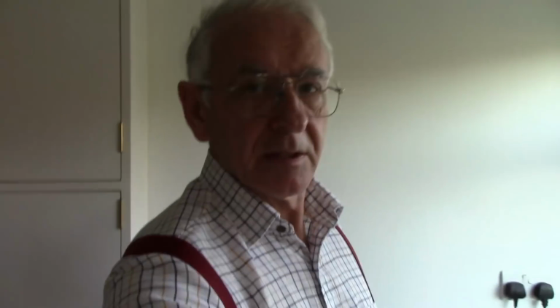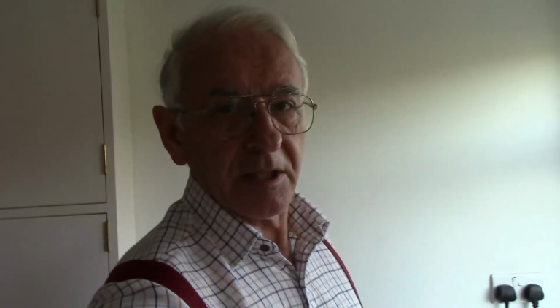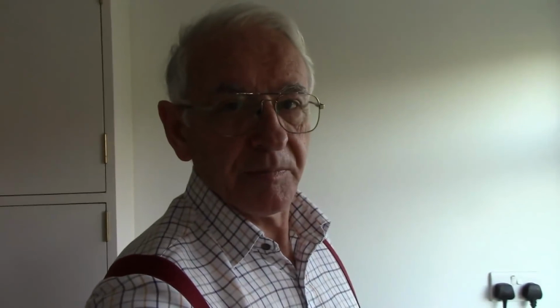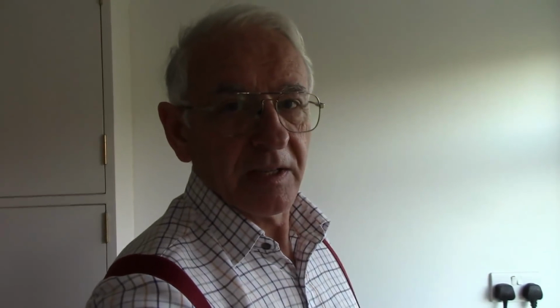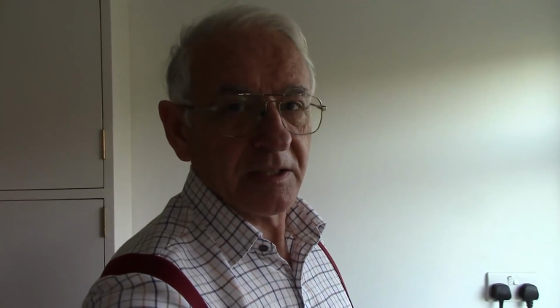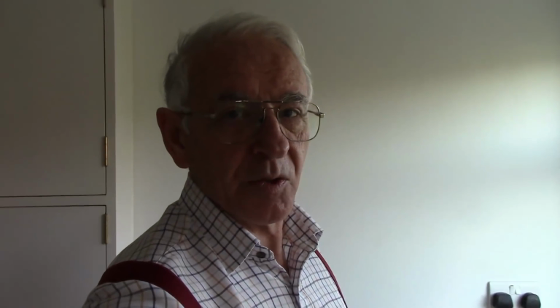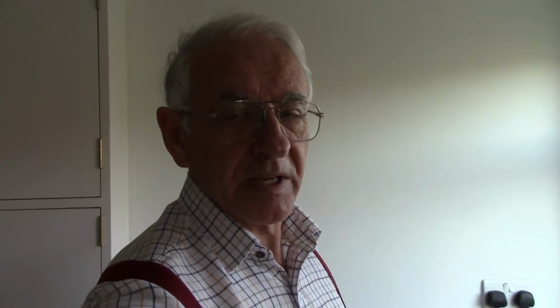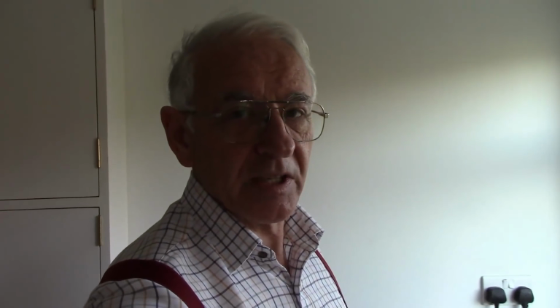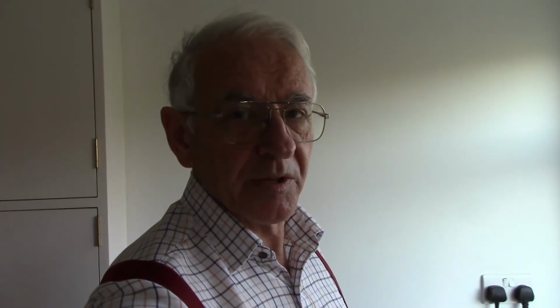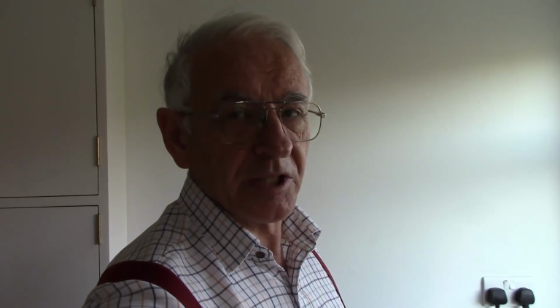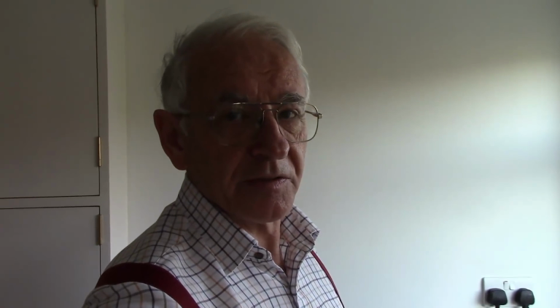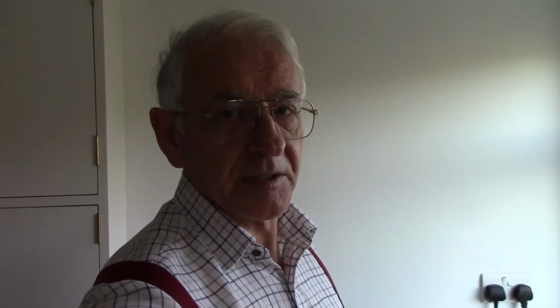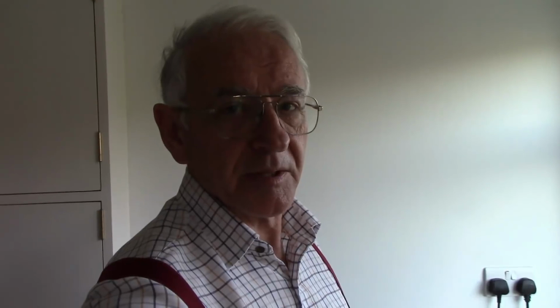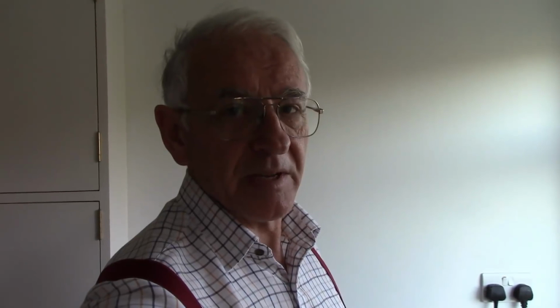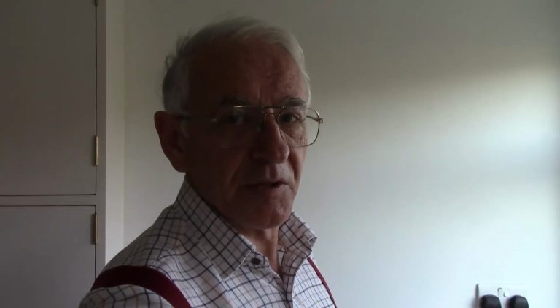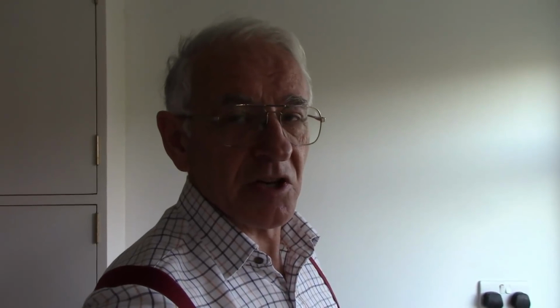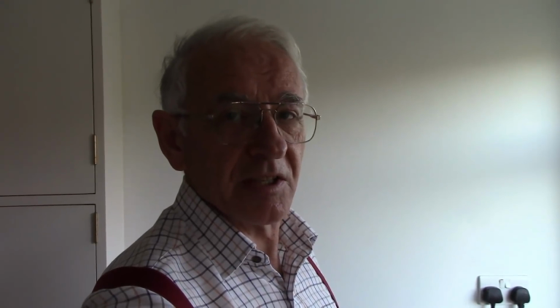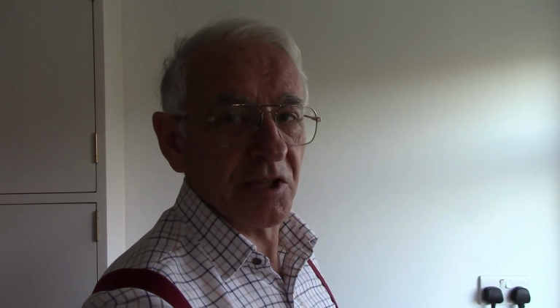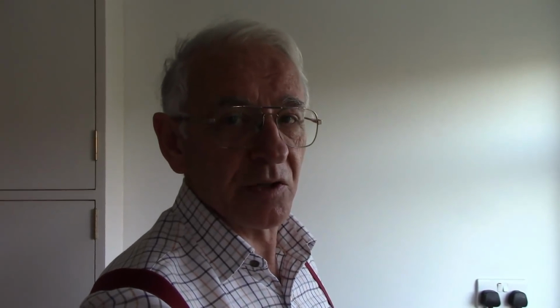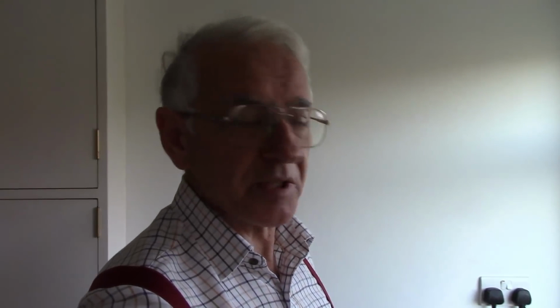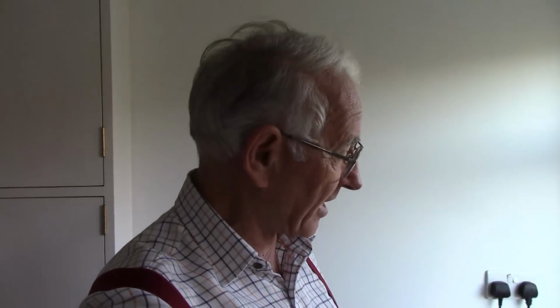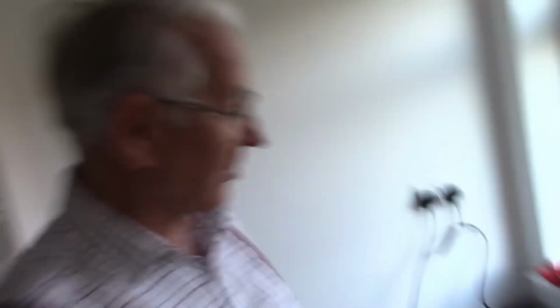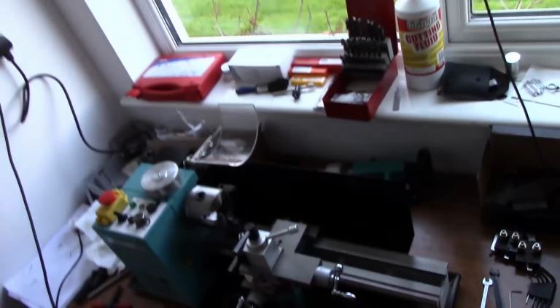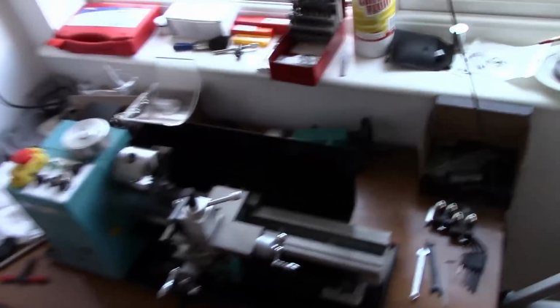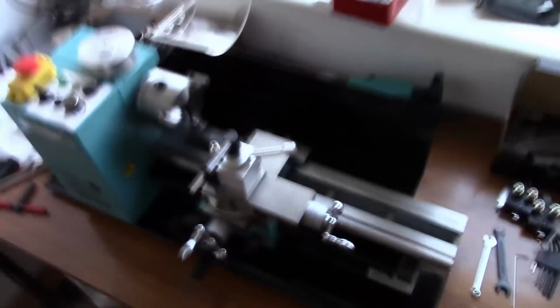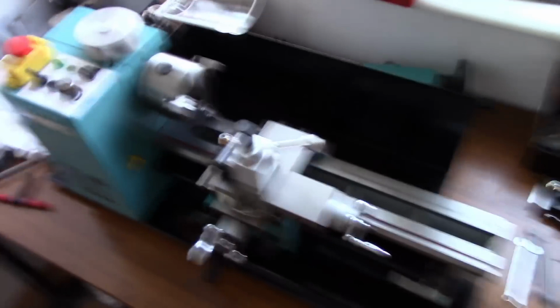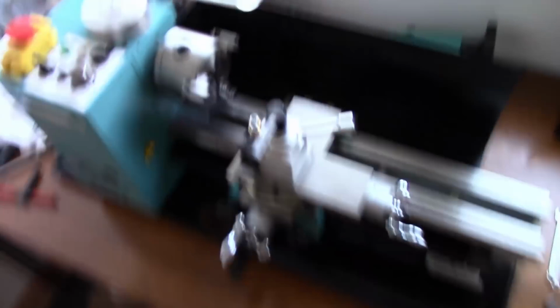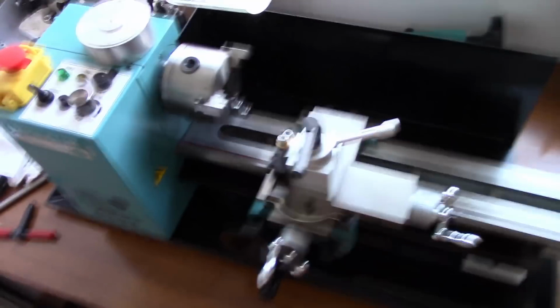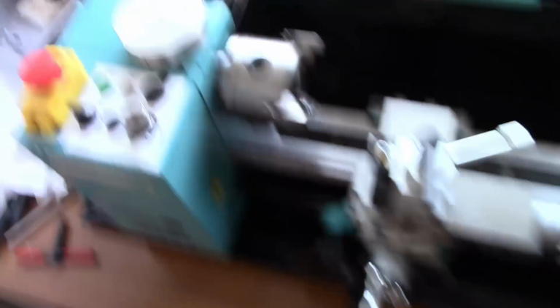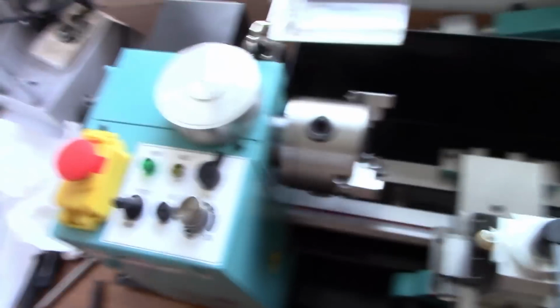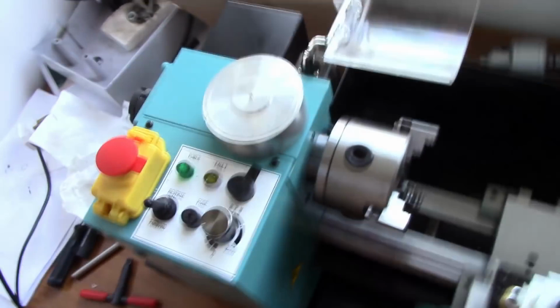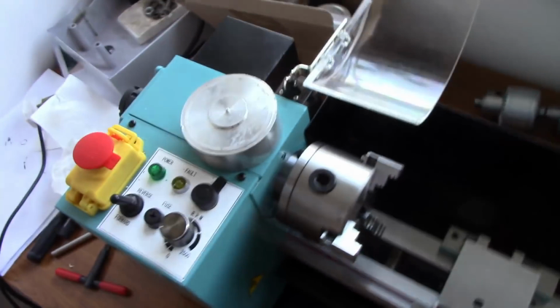Hello. I thought all my struggling with parting off may have given you the impression that I can't use a lathe at all and that this SC2 lathe is no good. That is very far from the case.